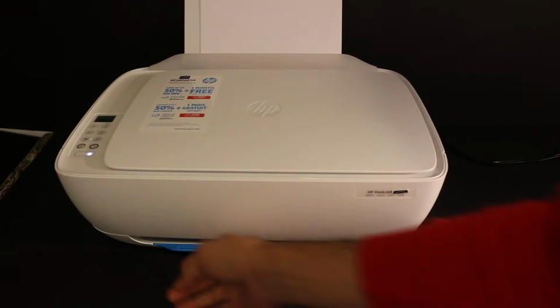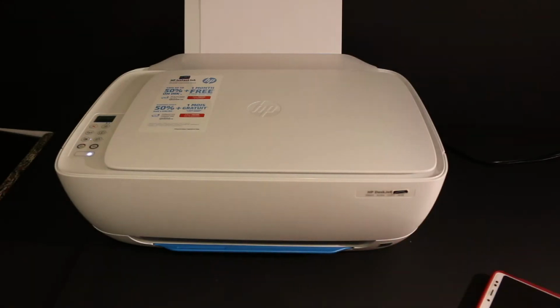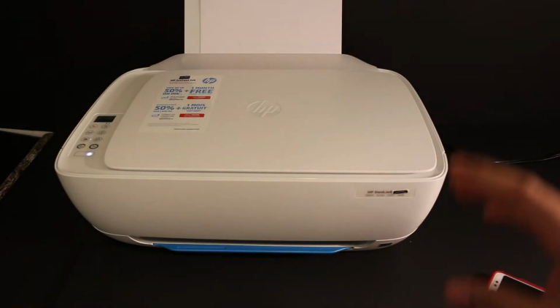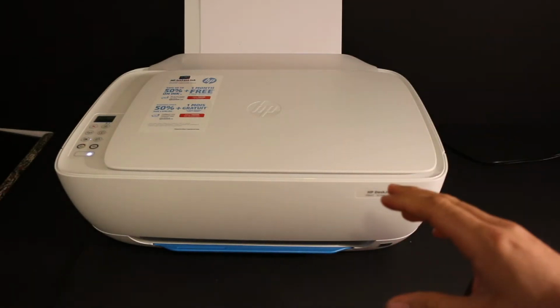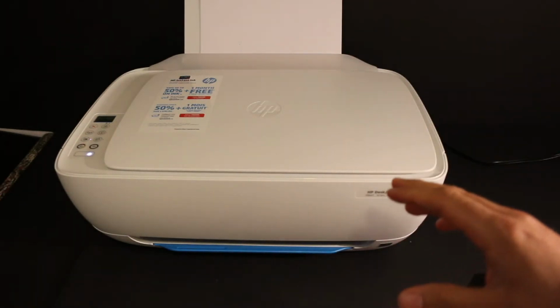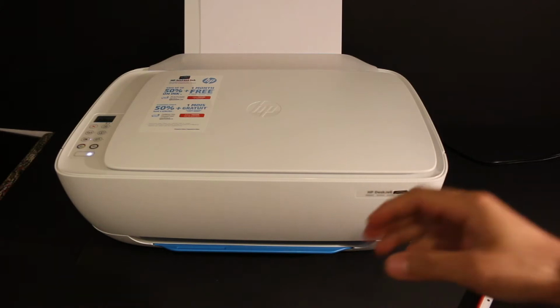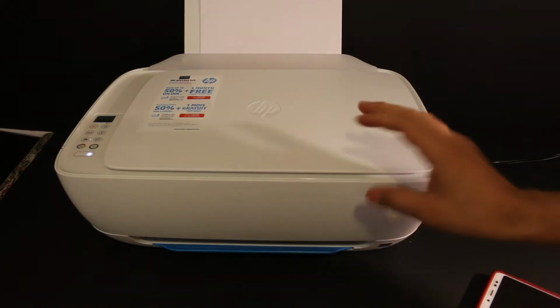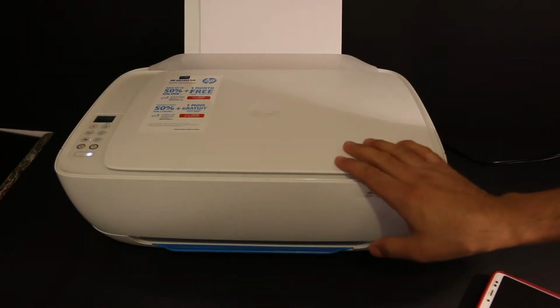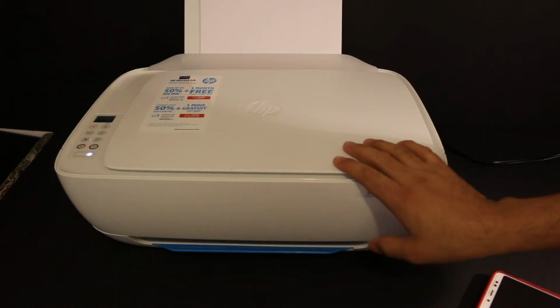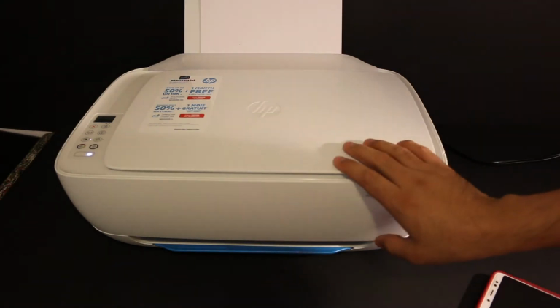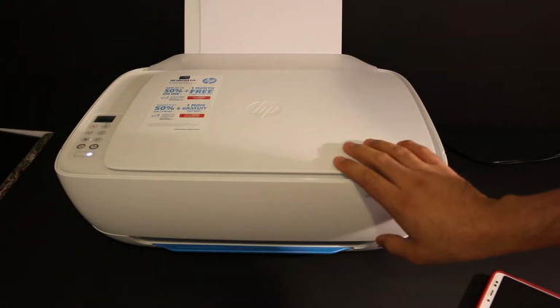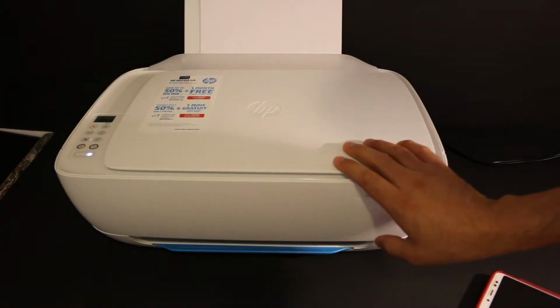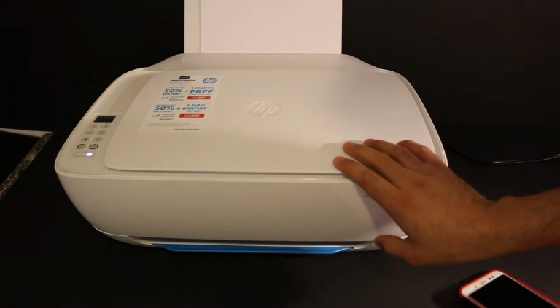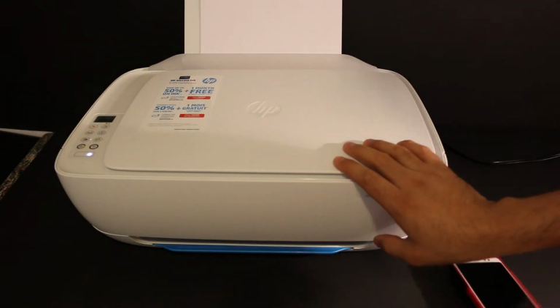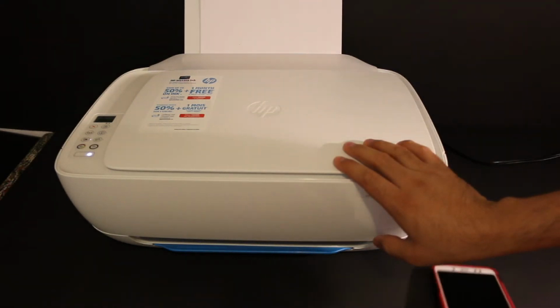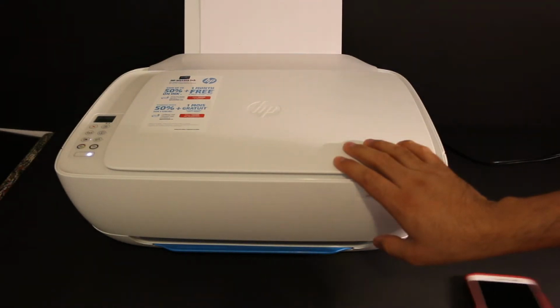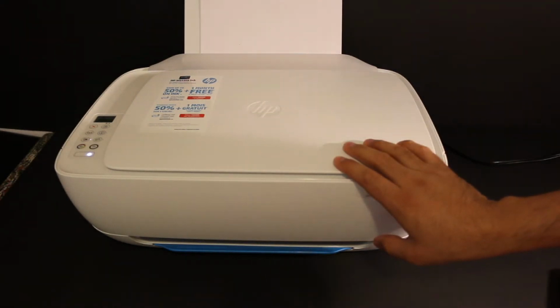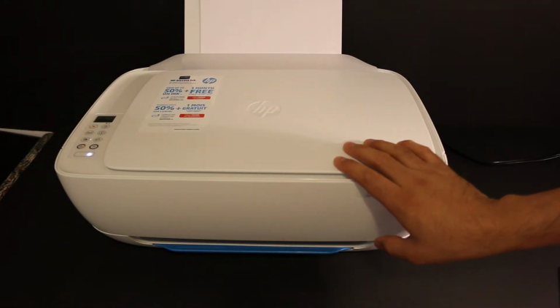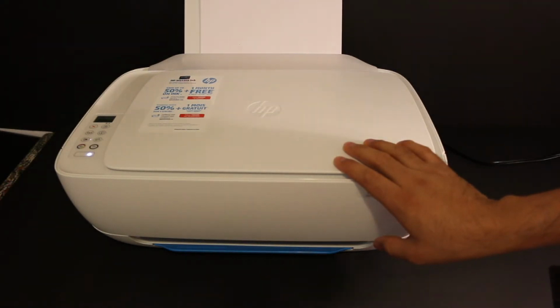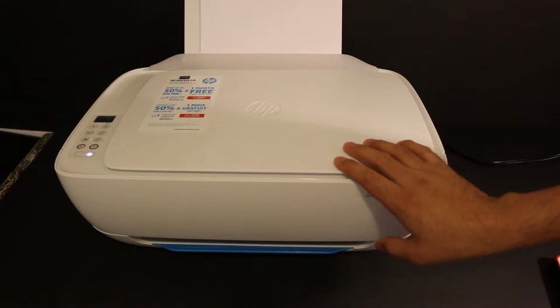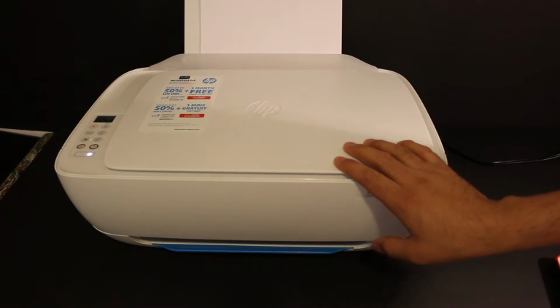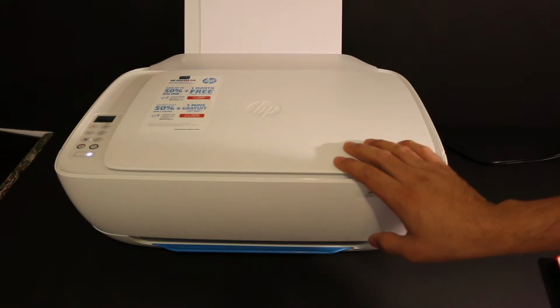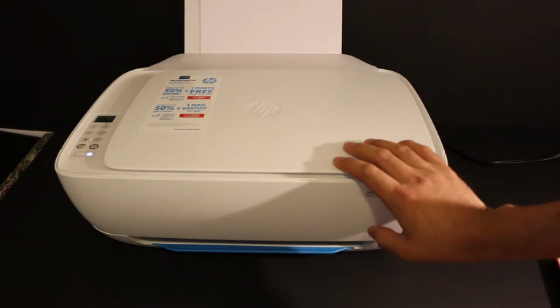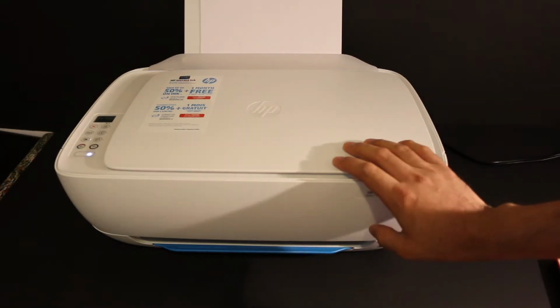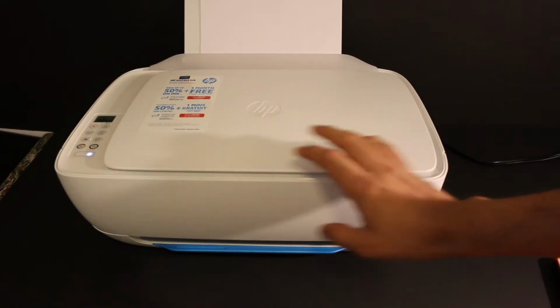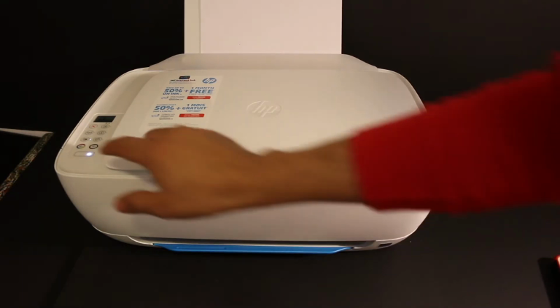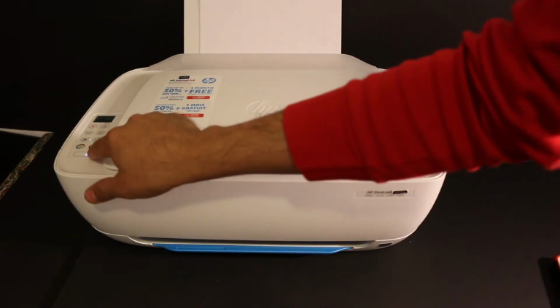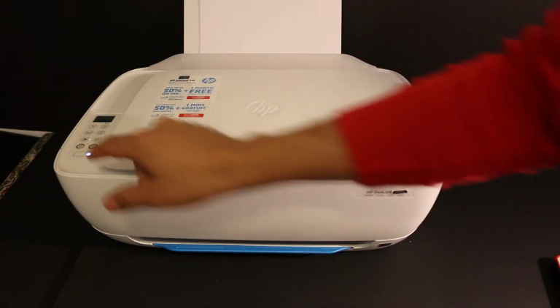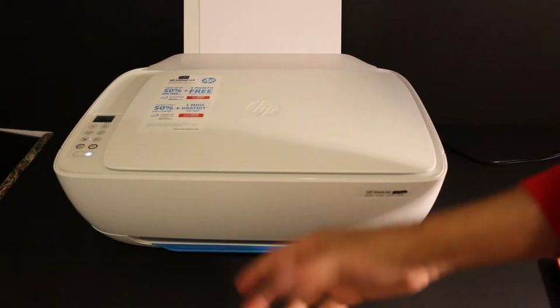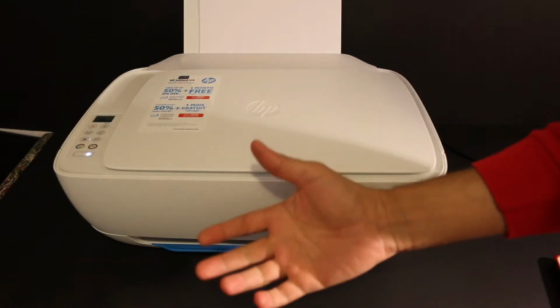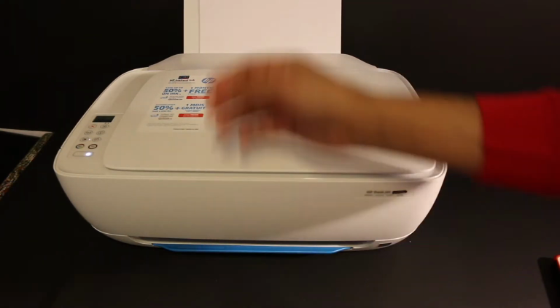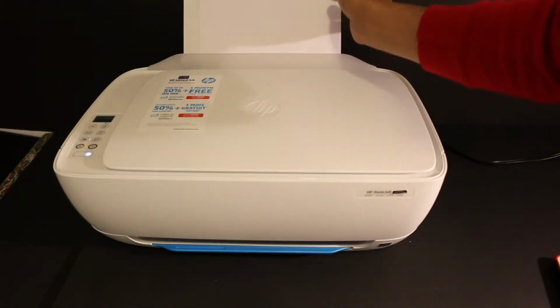Today I'm going to show you how to do the Wi-Fi setup of your HP DeskJet Ink Advantage 3636 printer. First, we need to switch on the printer, so press the power button.